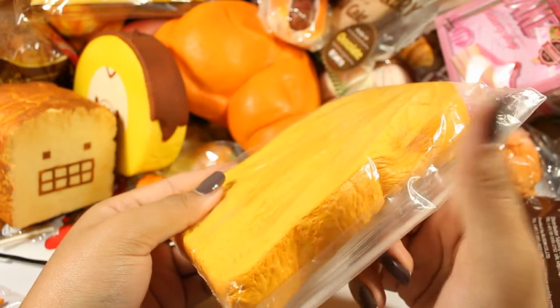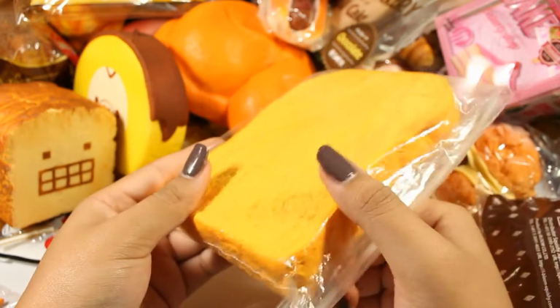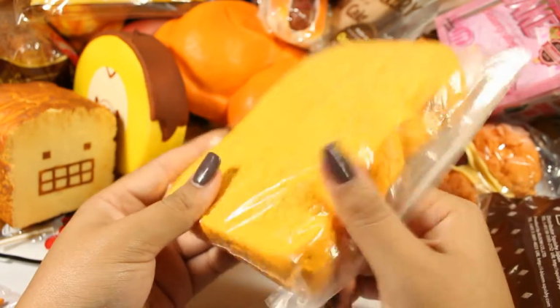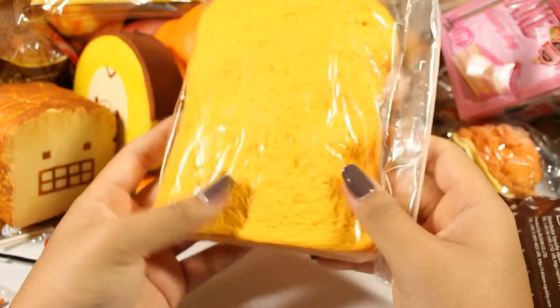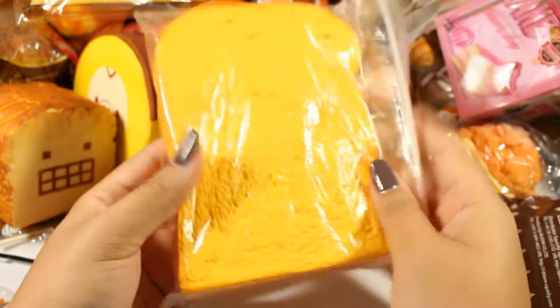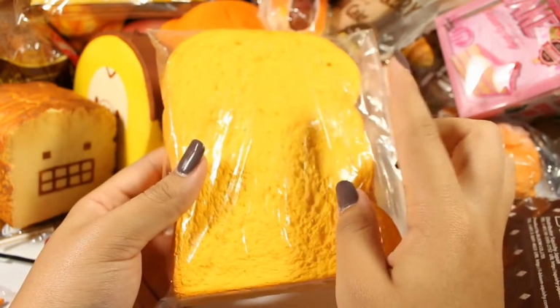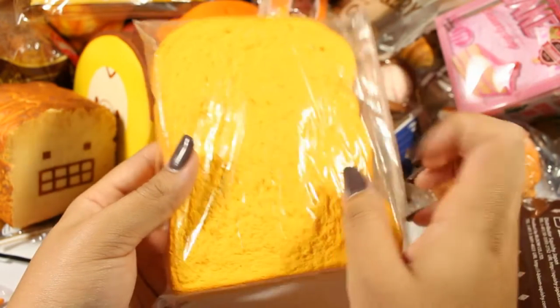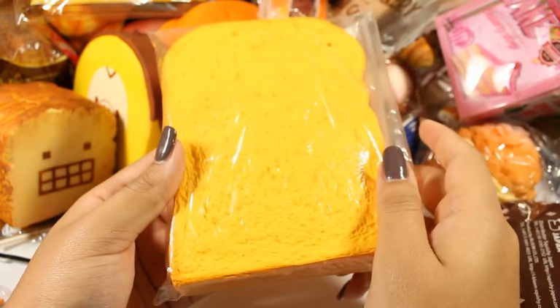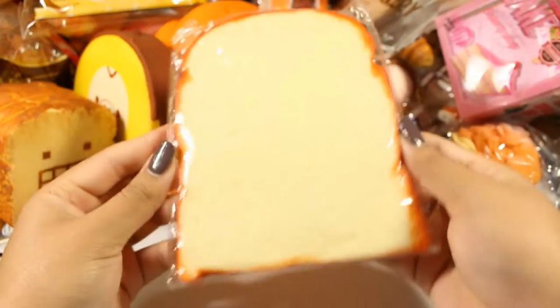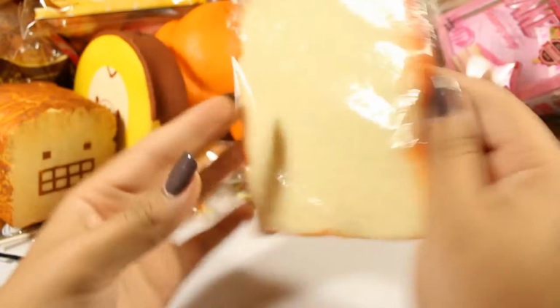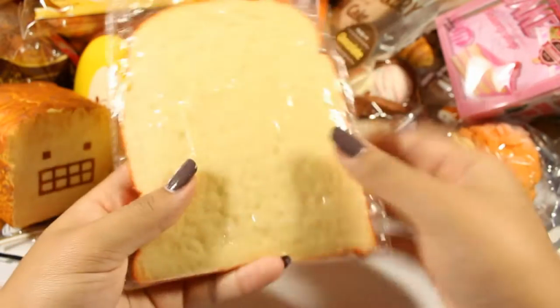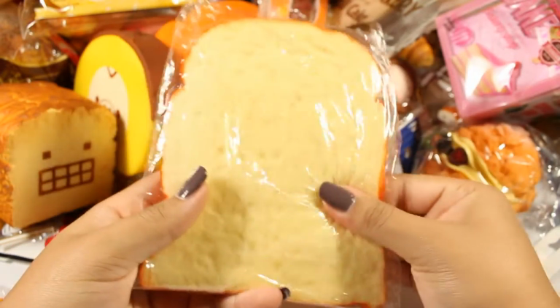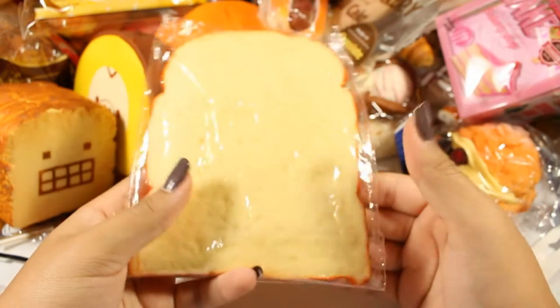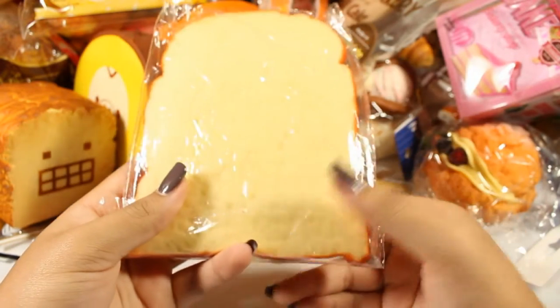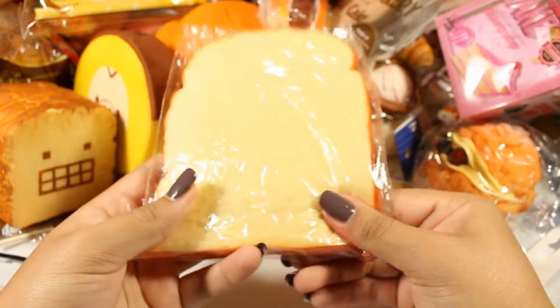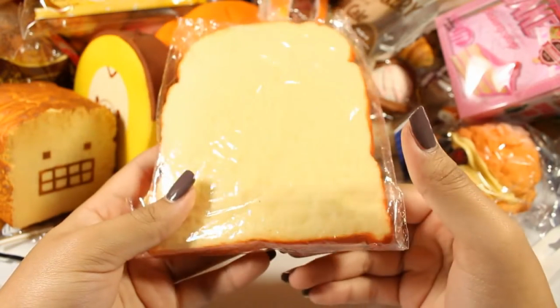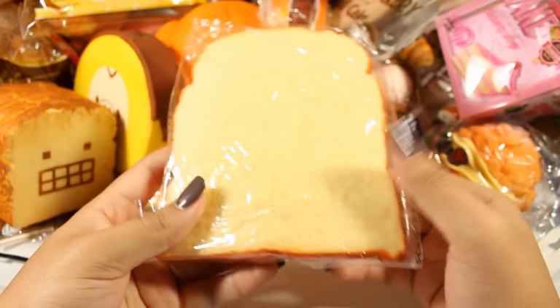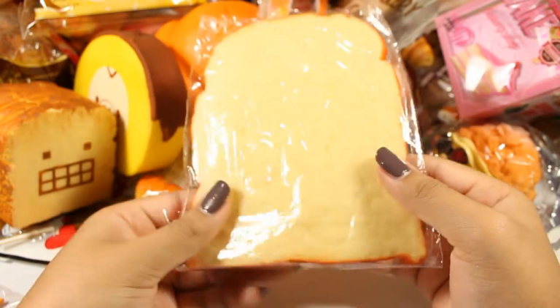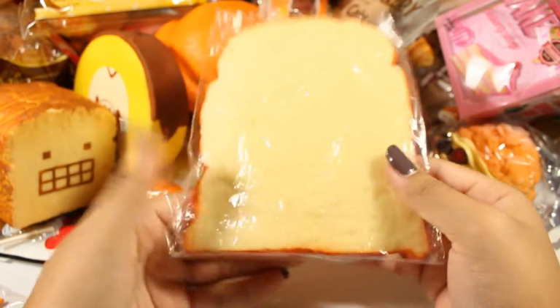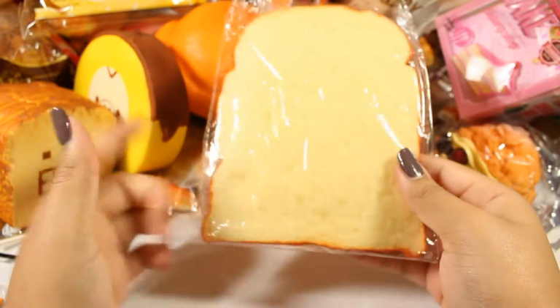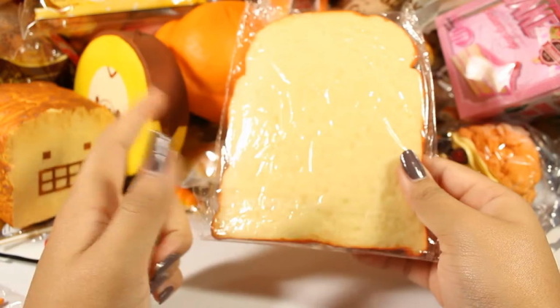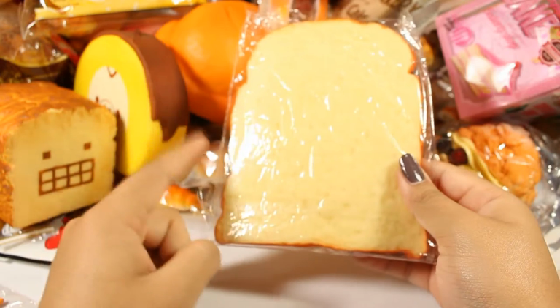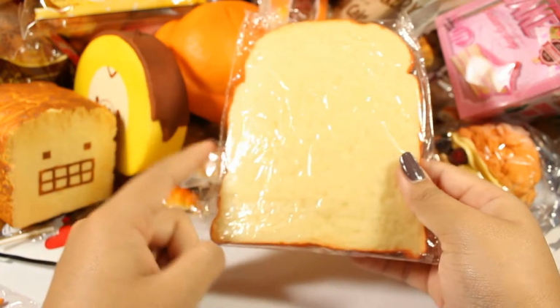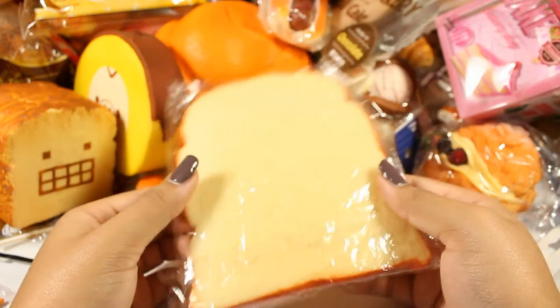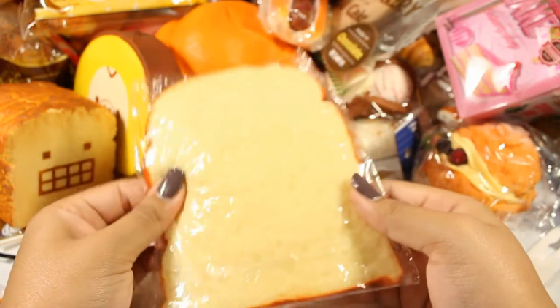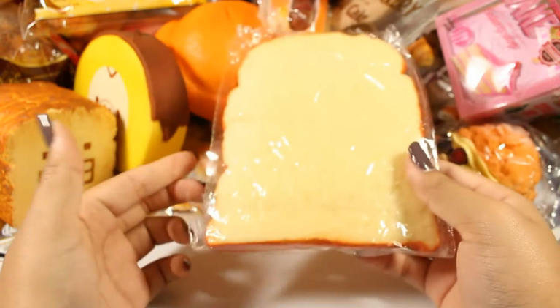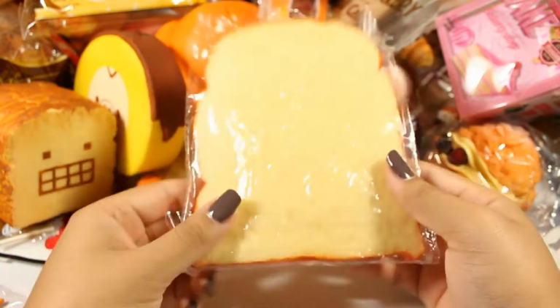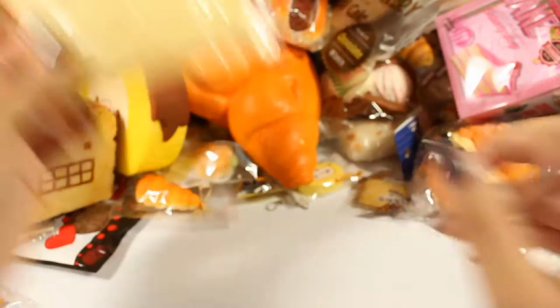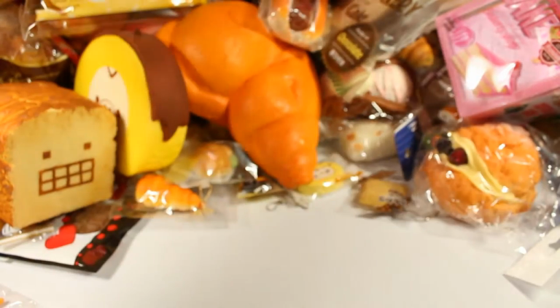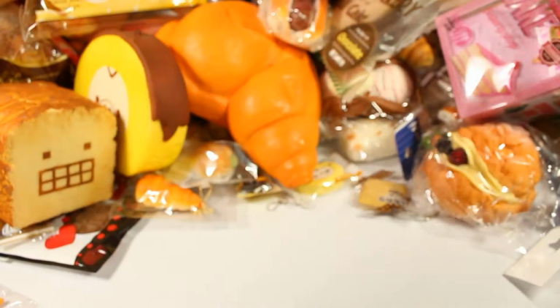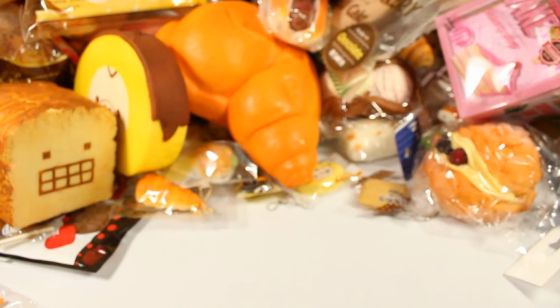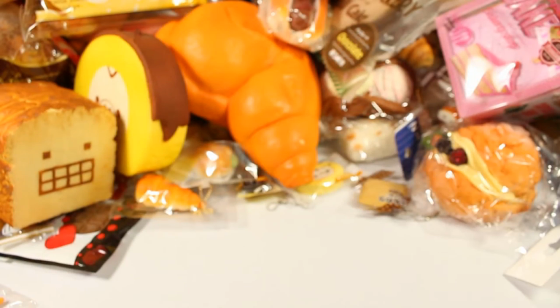The texture is definitely different from the other ones. I have this plain toast that I was going to deco and always forget to. I got this from Miso Kawaii I believe, and it smells really good like sweet bread.